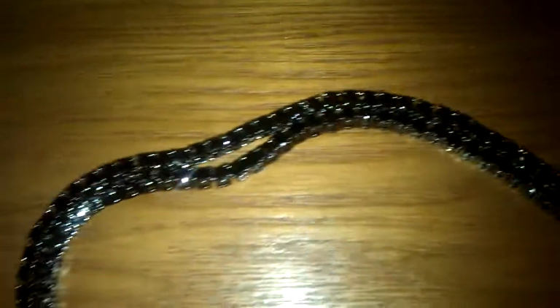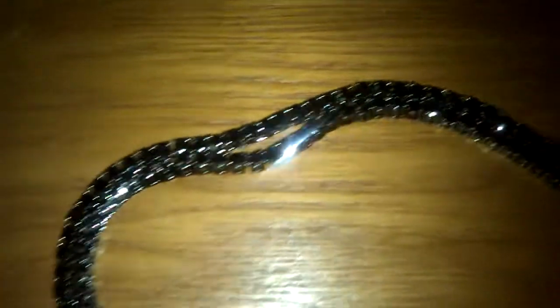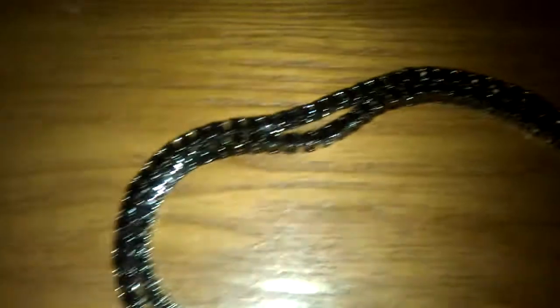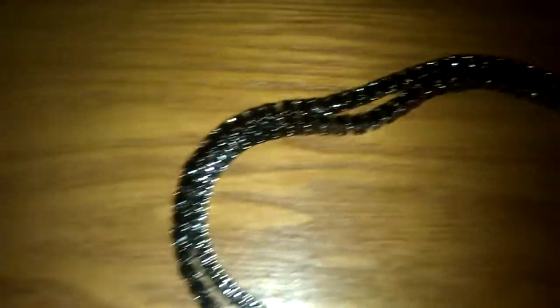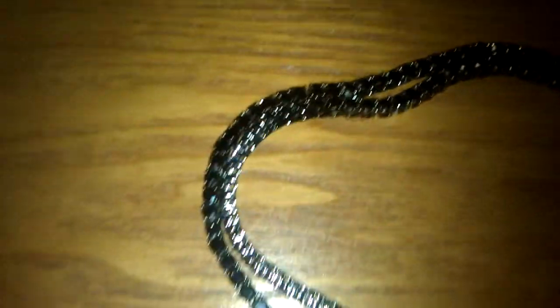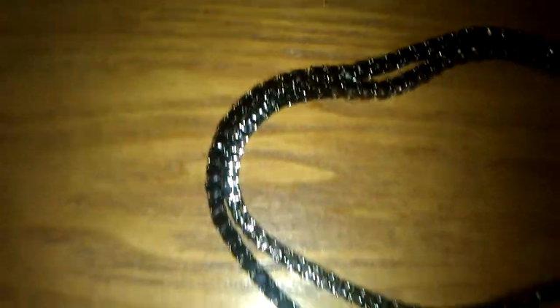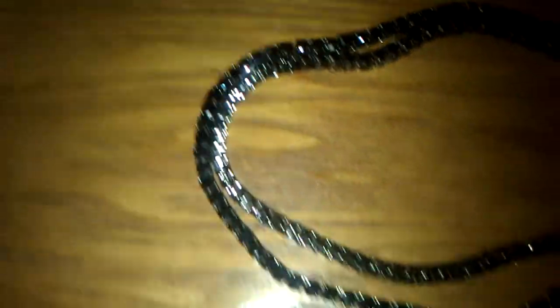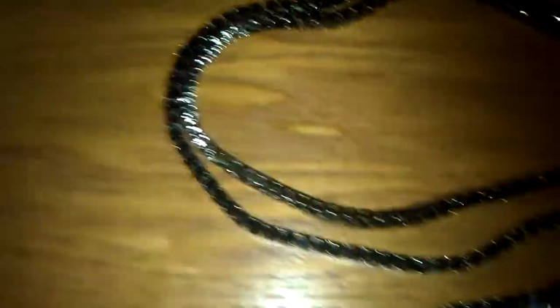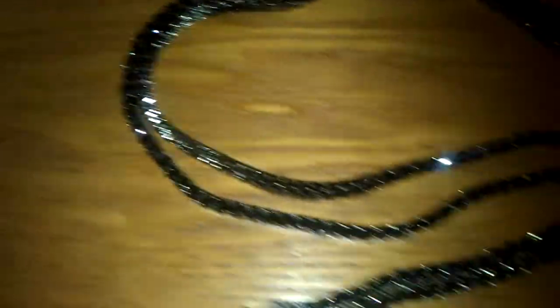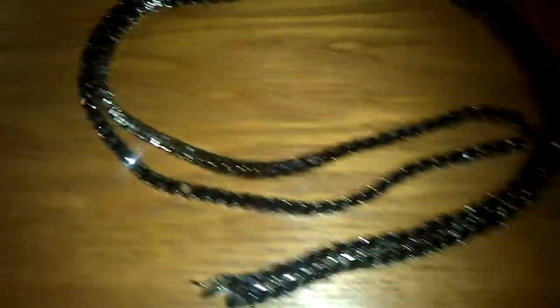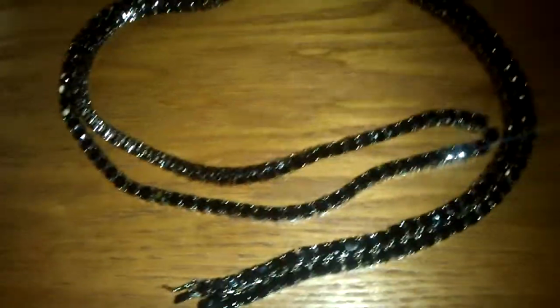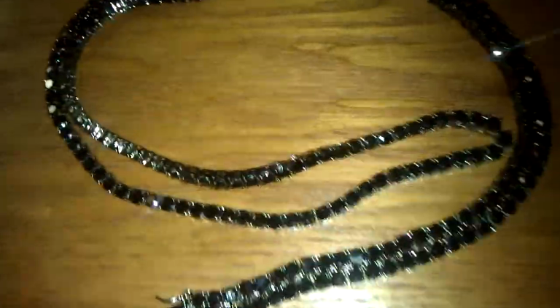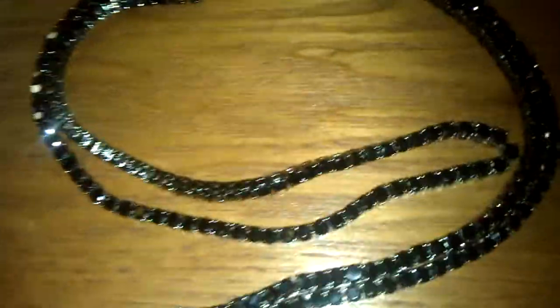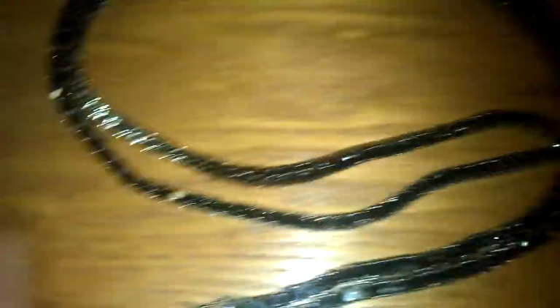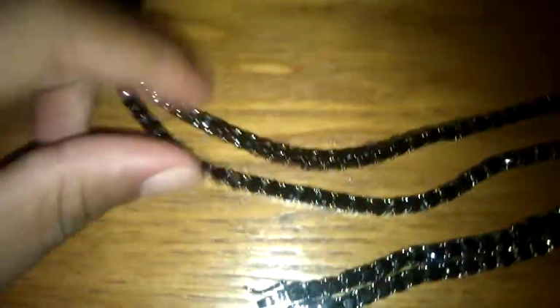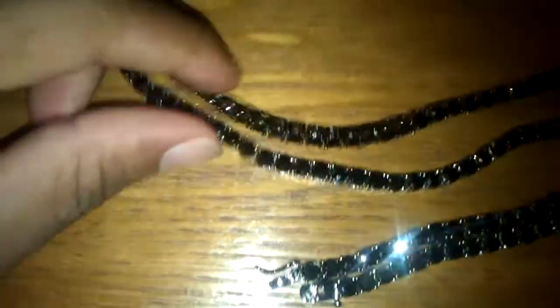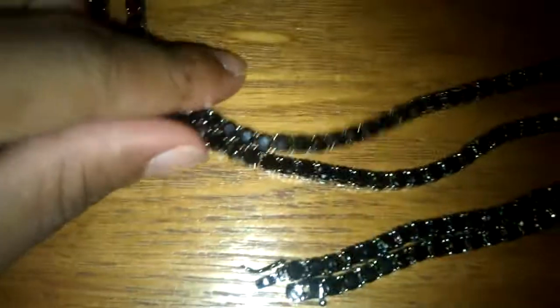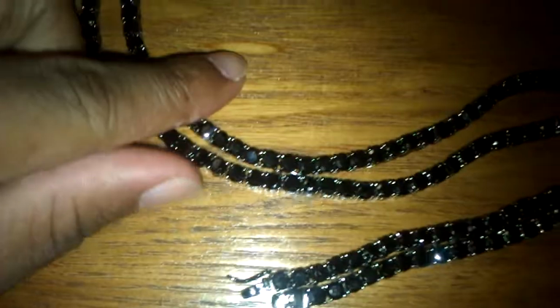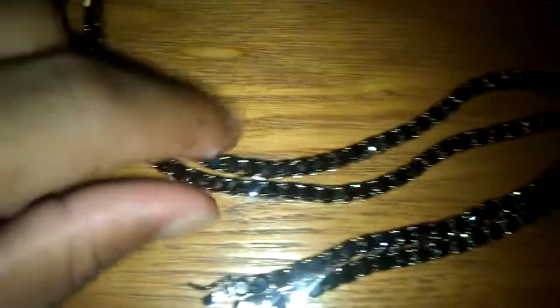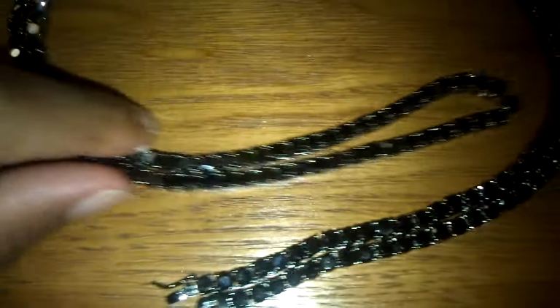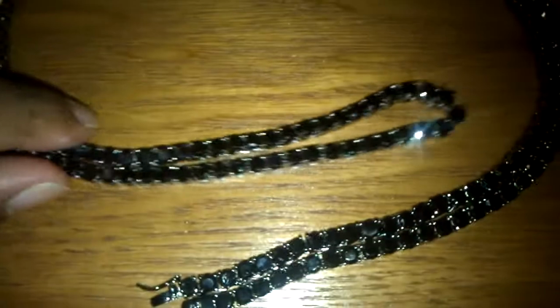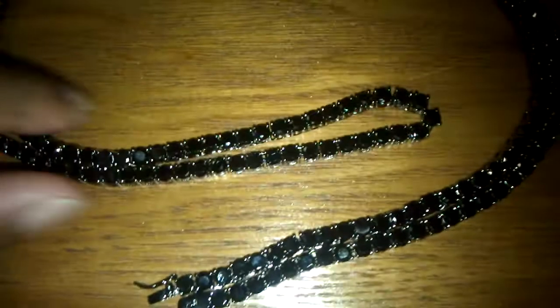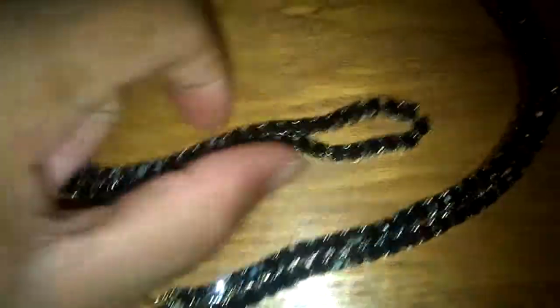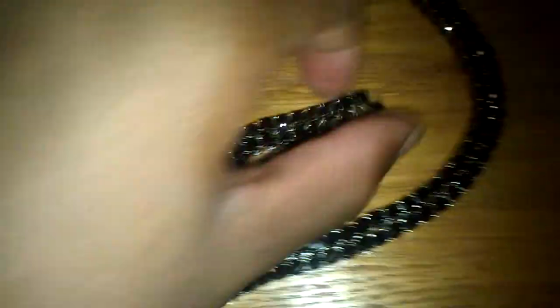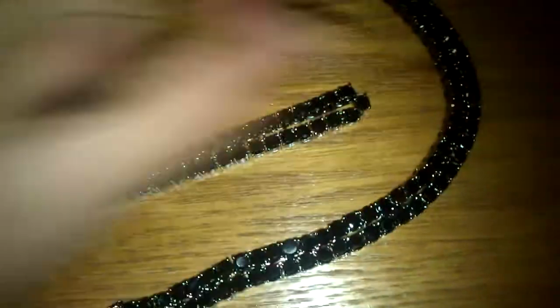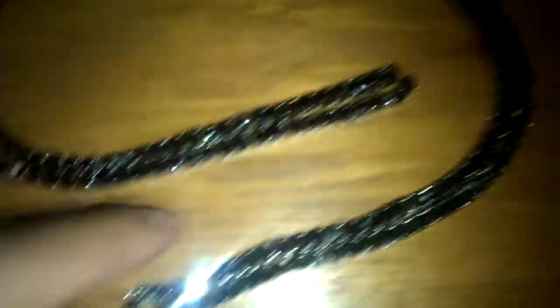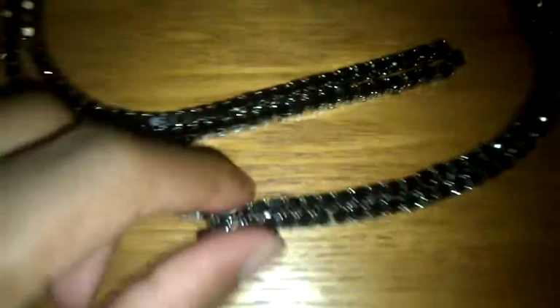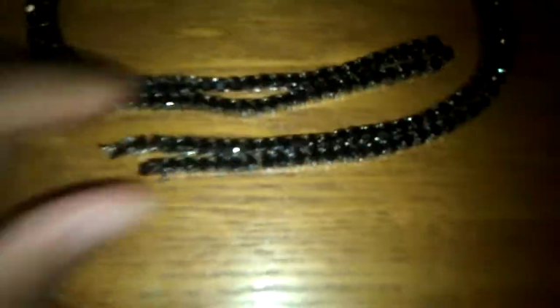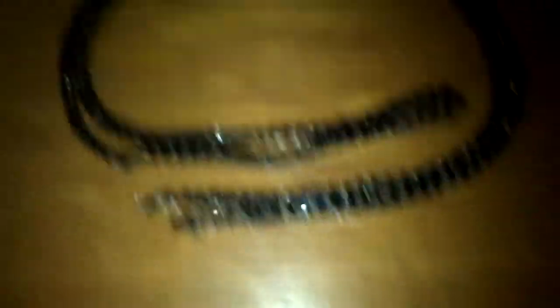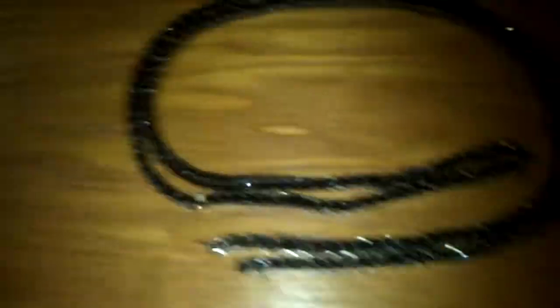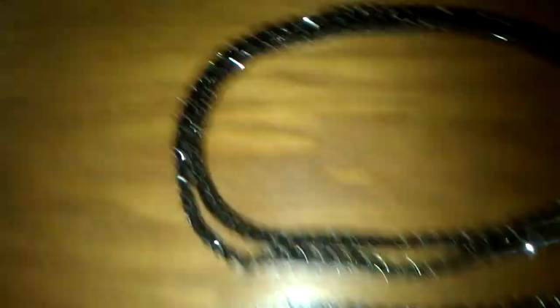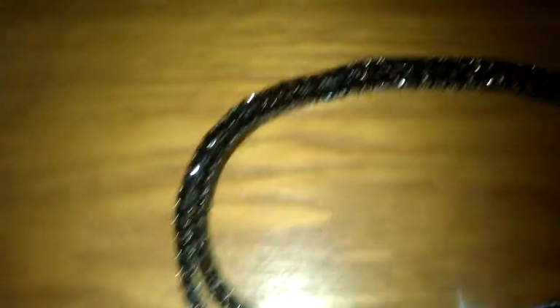They have the white diamonds, gold diamonds — I think it's lemonade — they have the red, red on black, black on black, which is this one. This is a 36 inch.